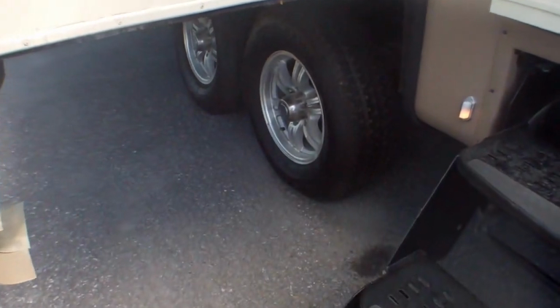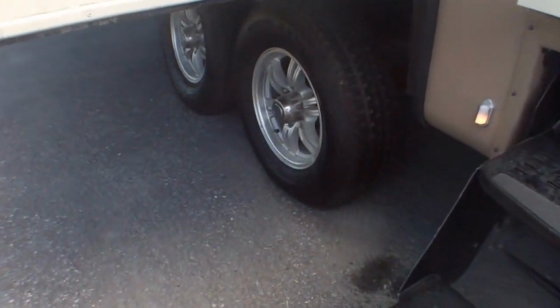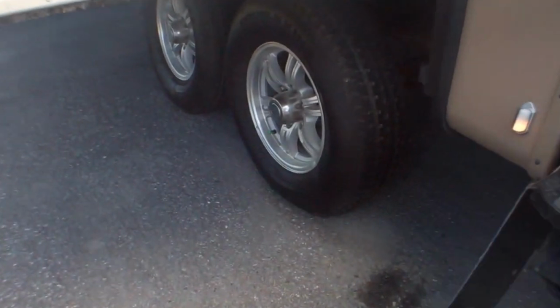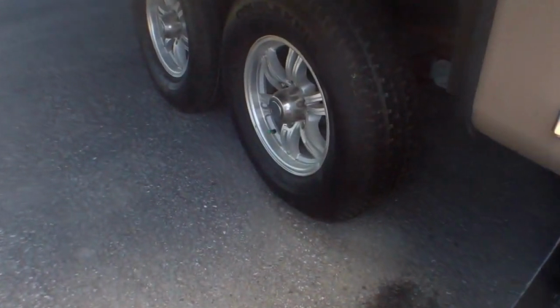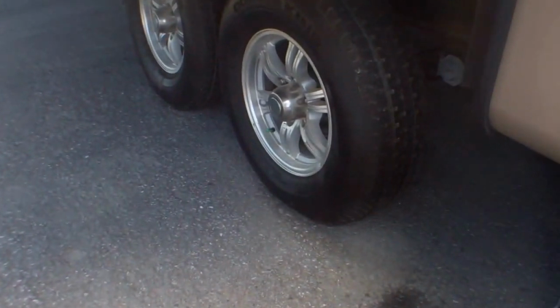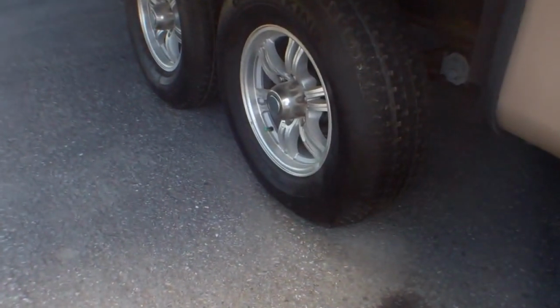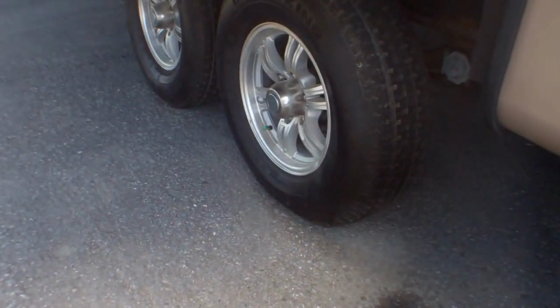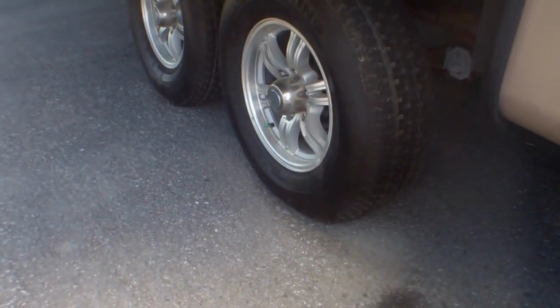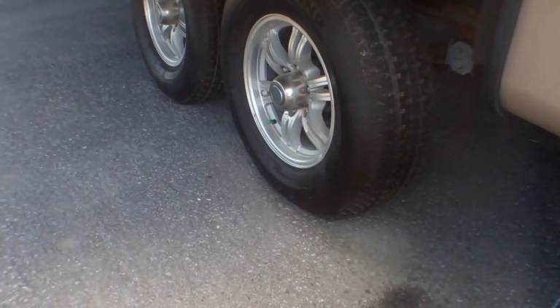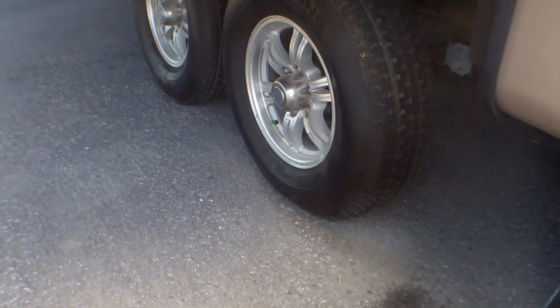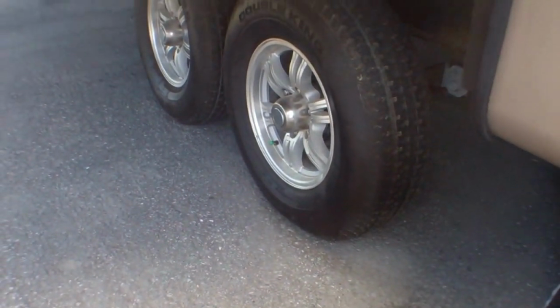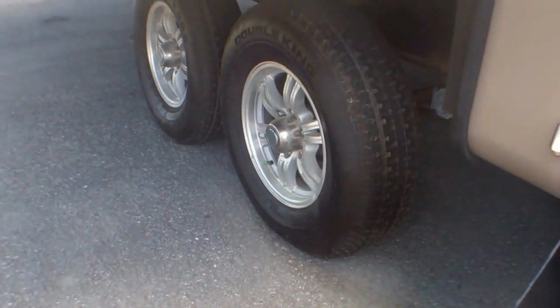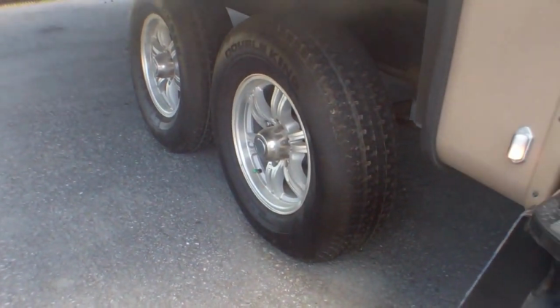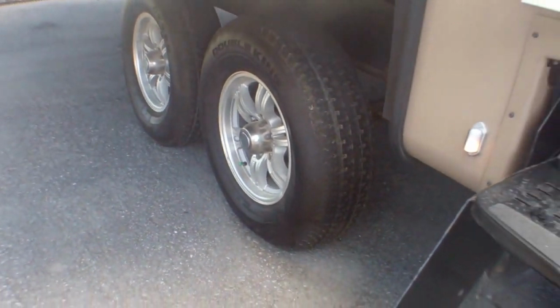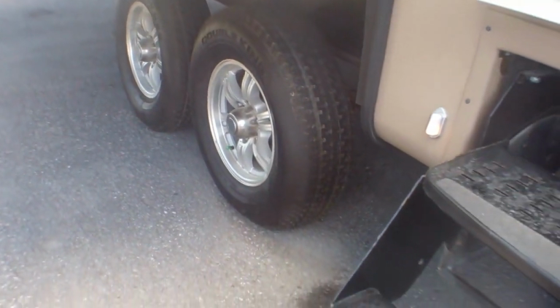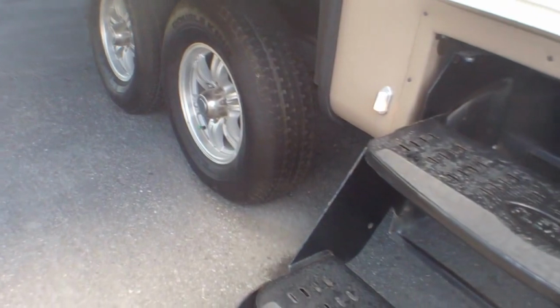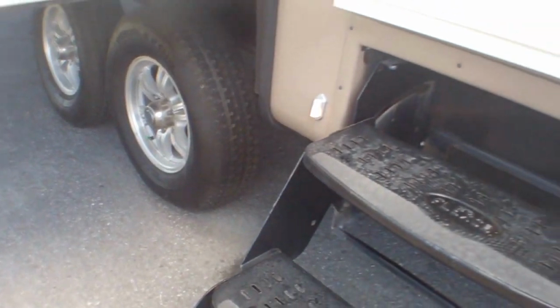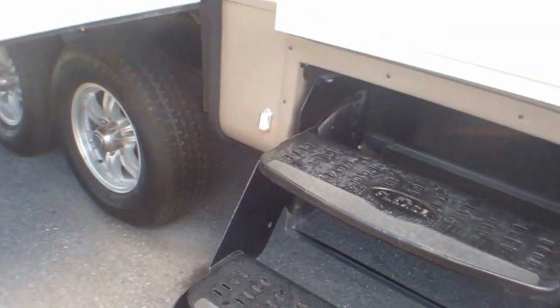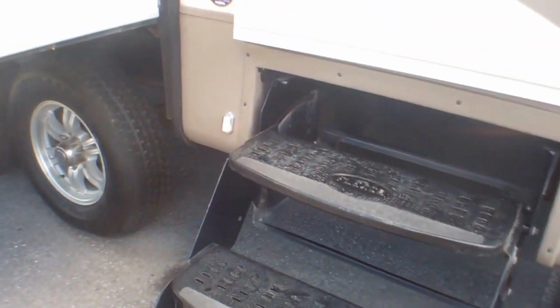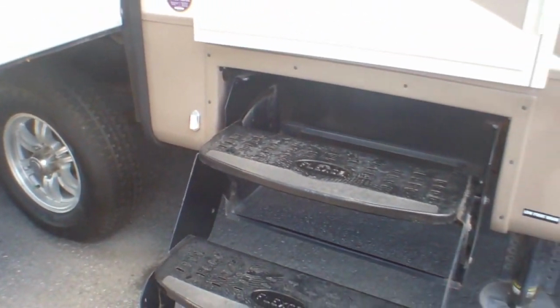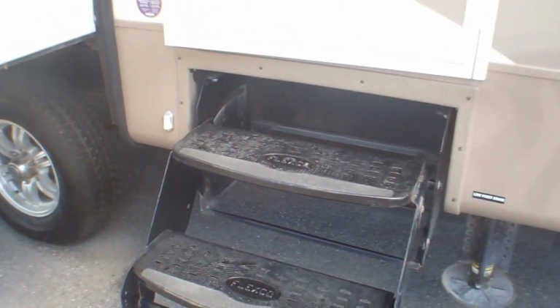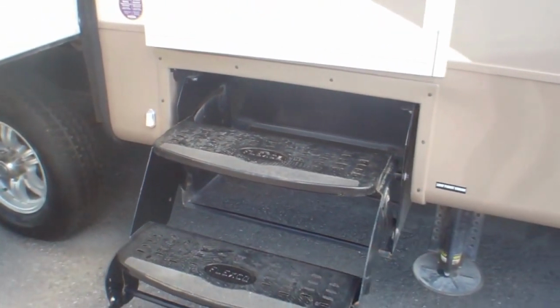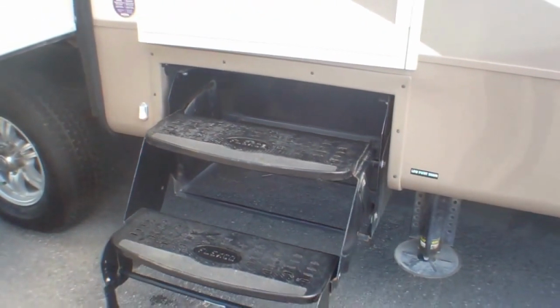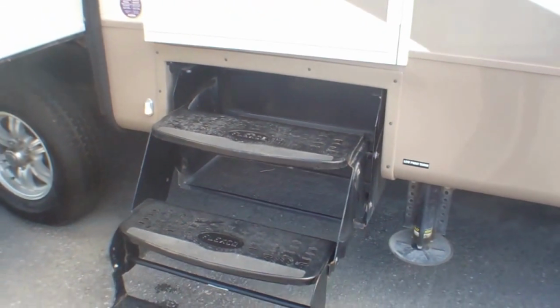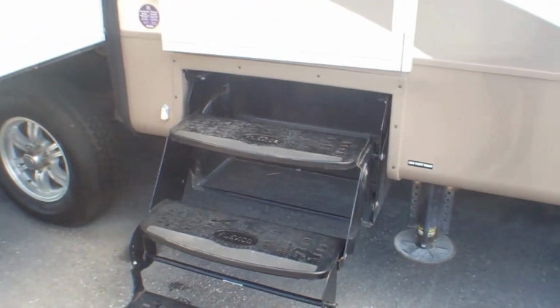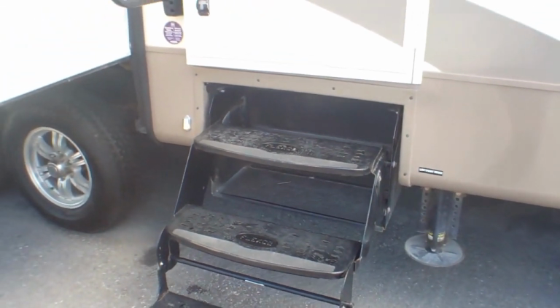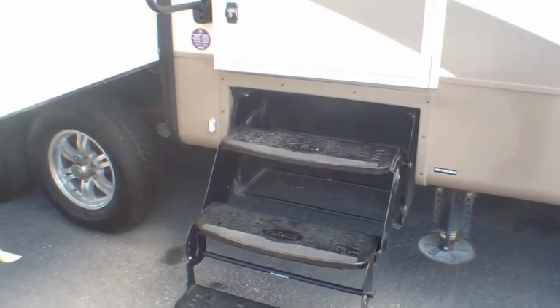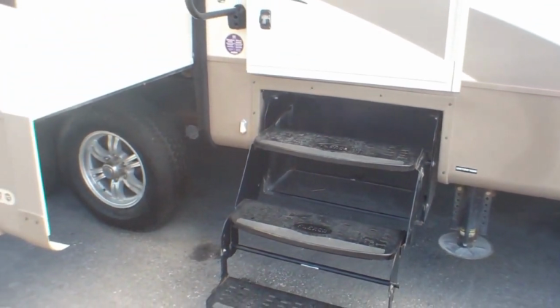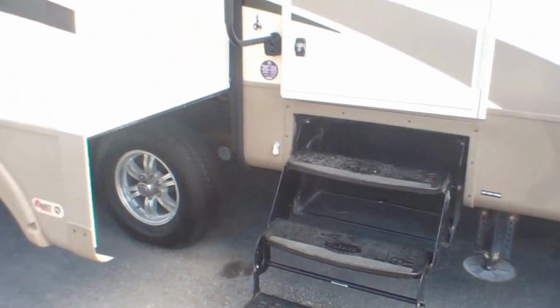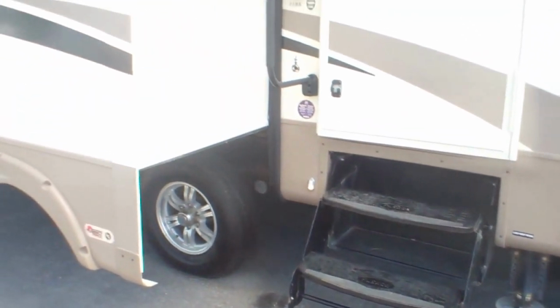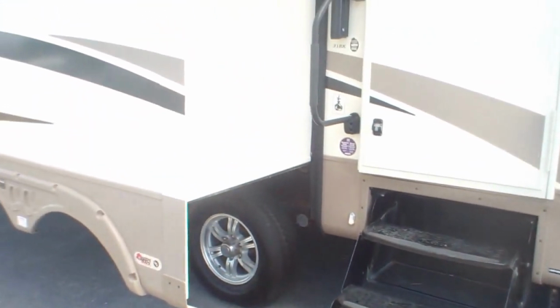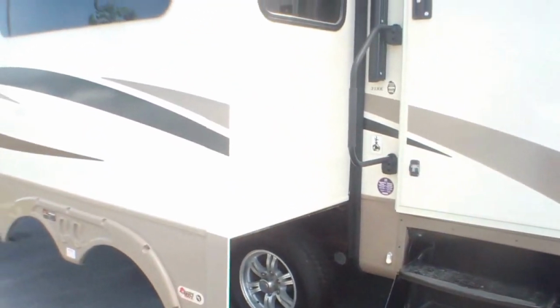We've got 16-inch tires with alloy wheels. They can handle all the weight you could possibly put in here, so if you had your tanks full you're not going to be concerned that your tires aren't going to be able to handle it.